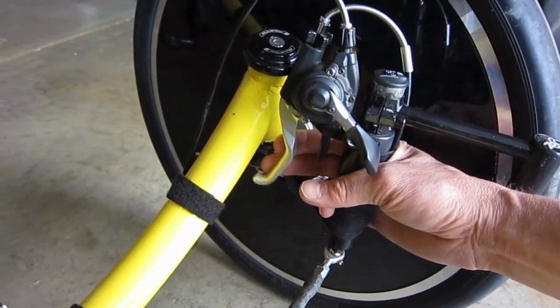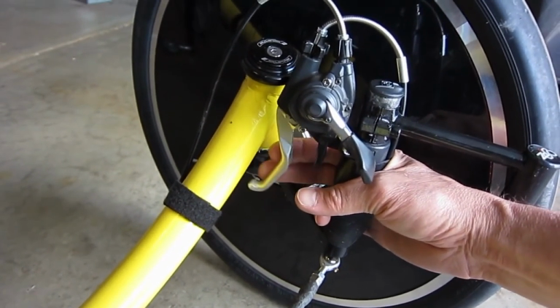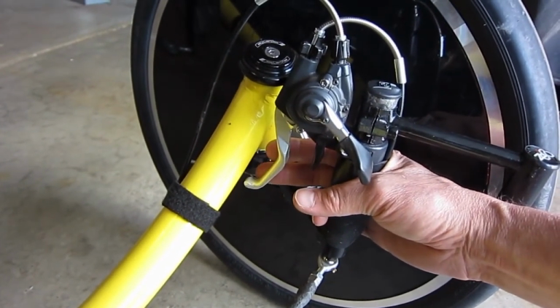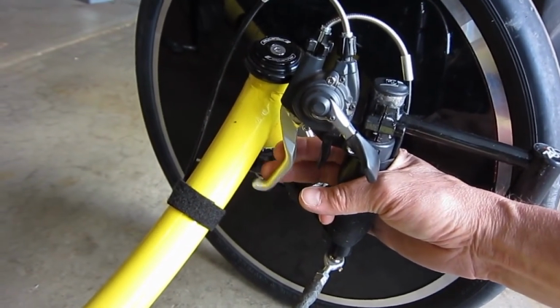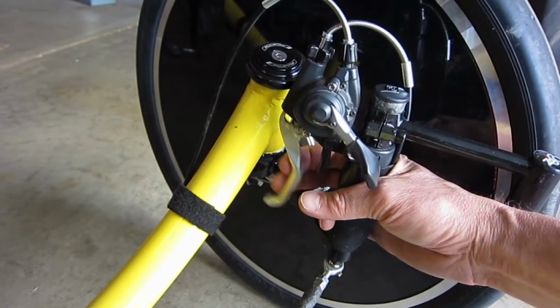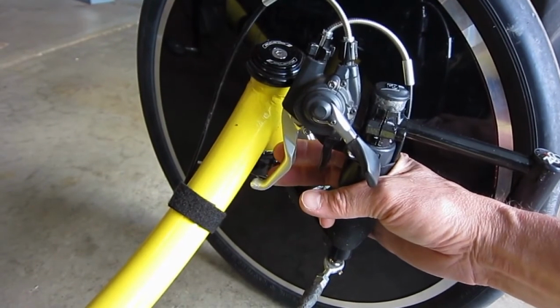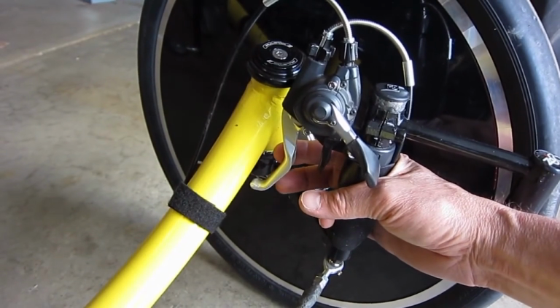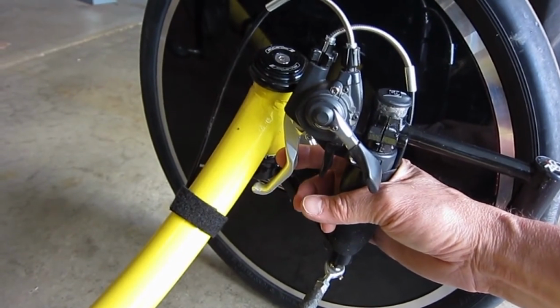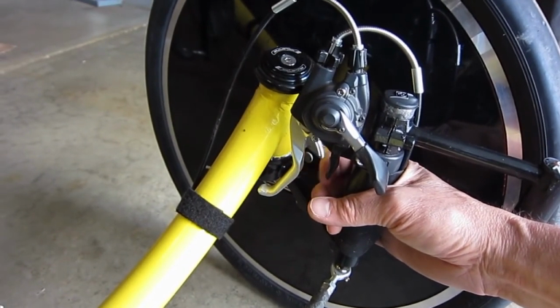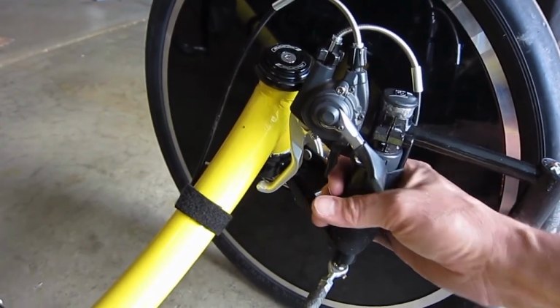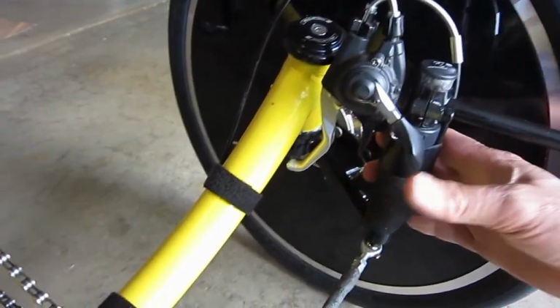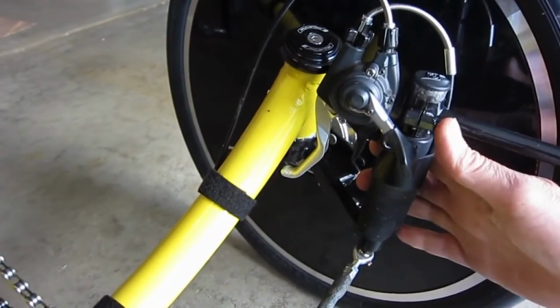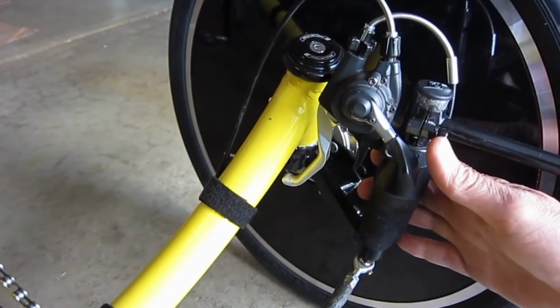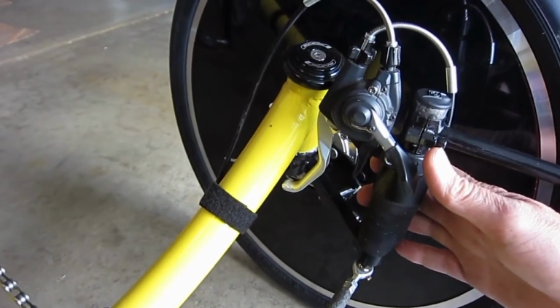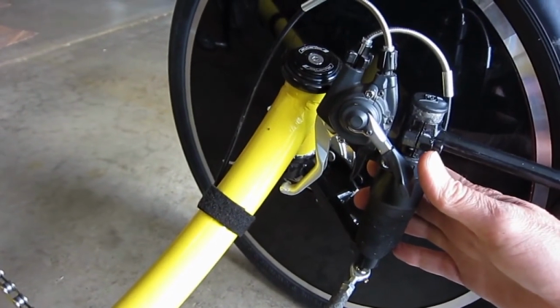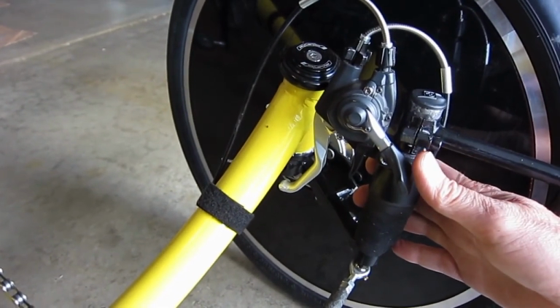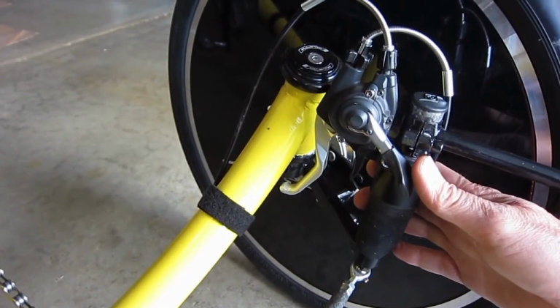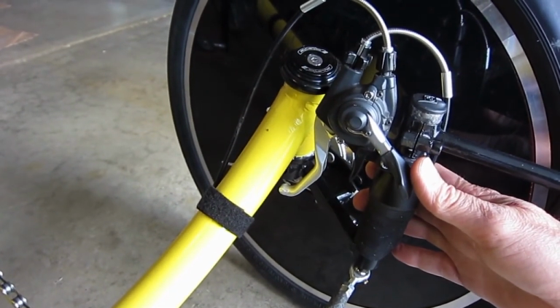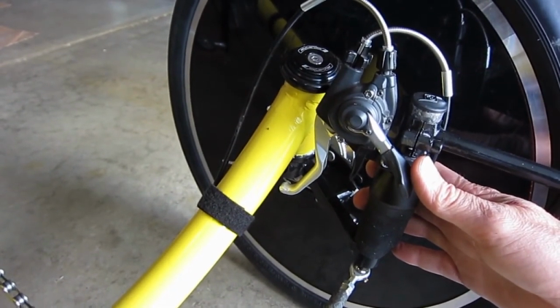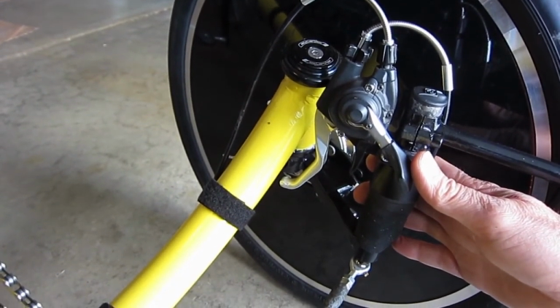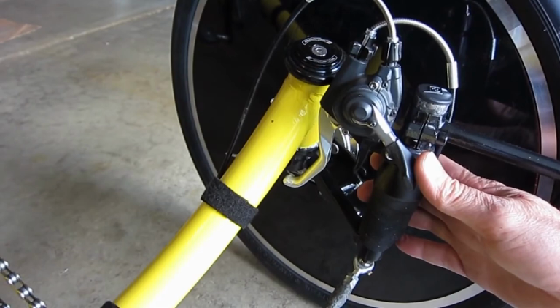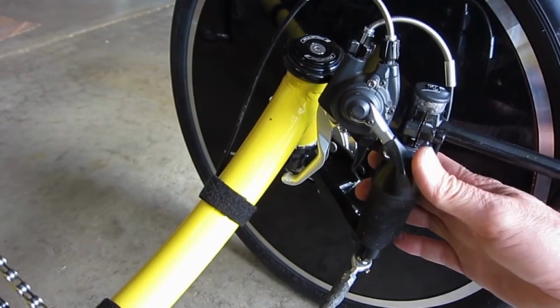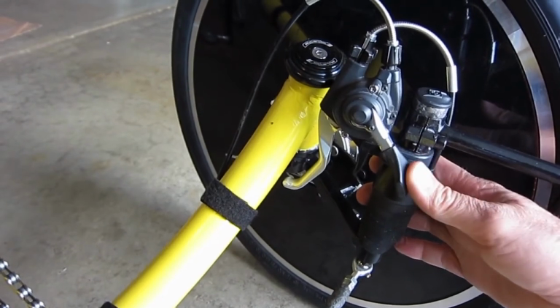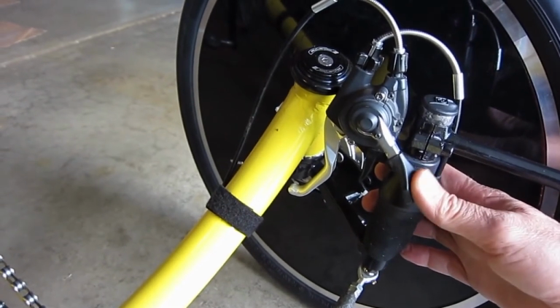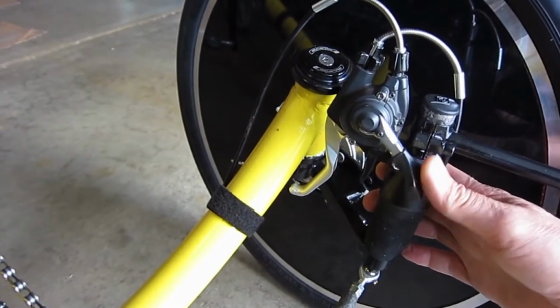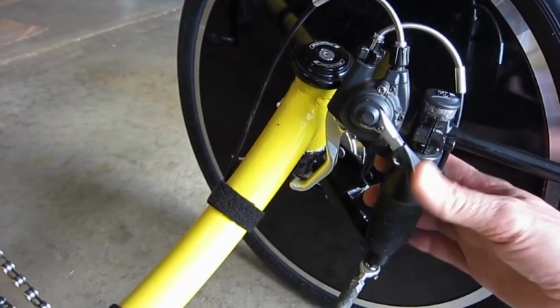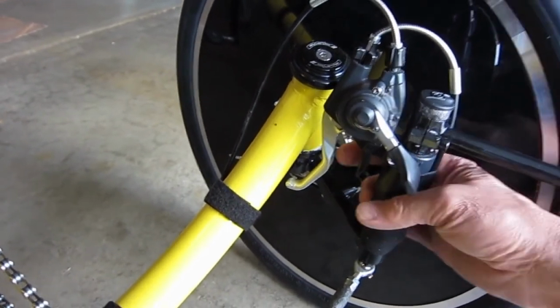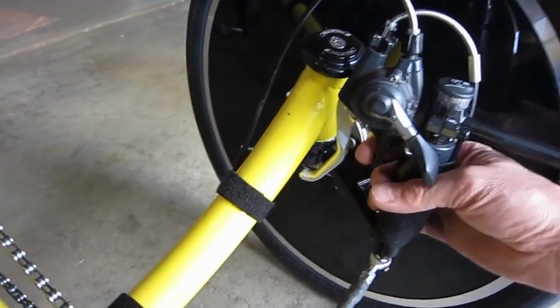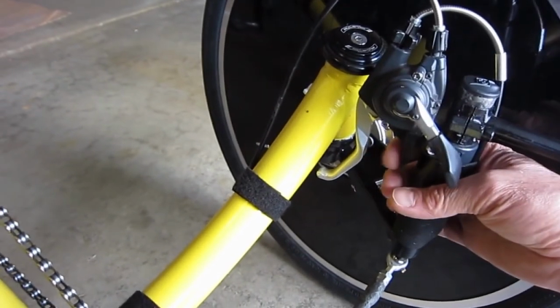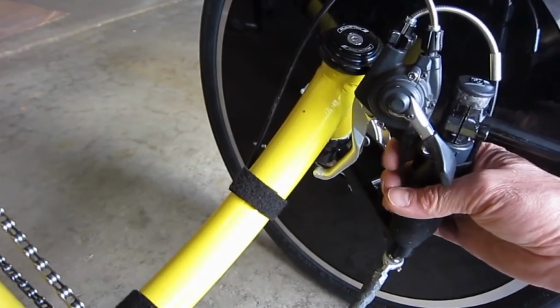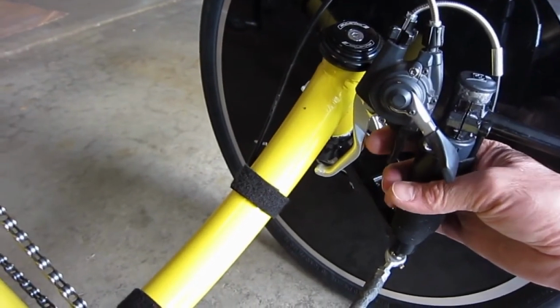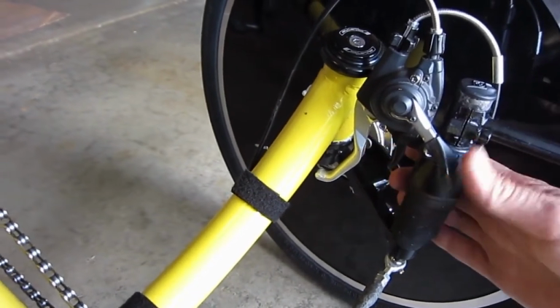It's got the brakes. It uses Archer Sturmey hubs, and it's got the trigger shifting.